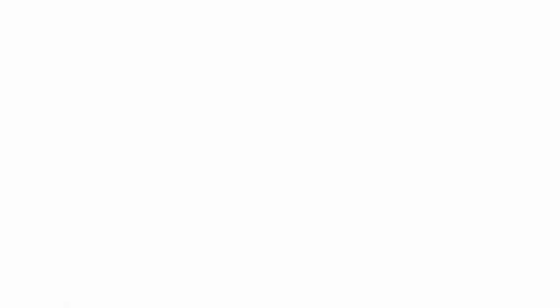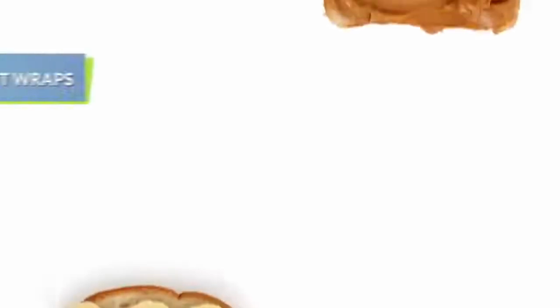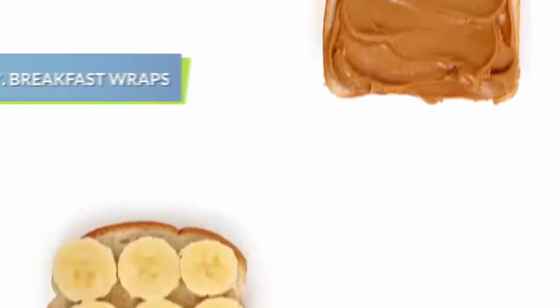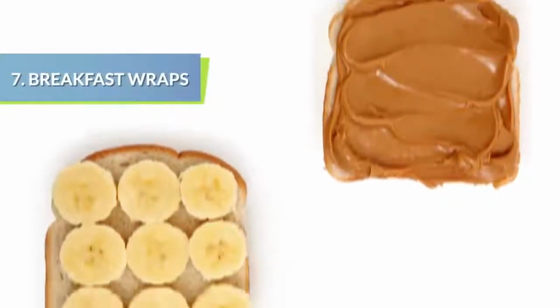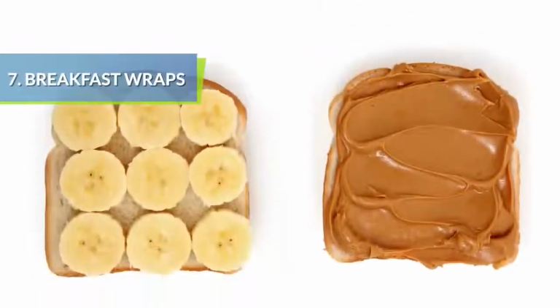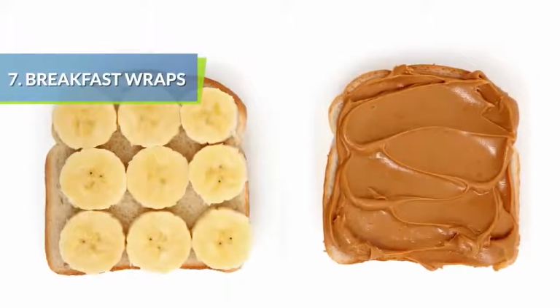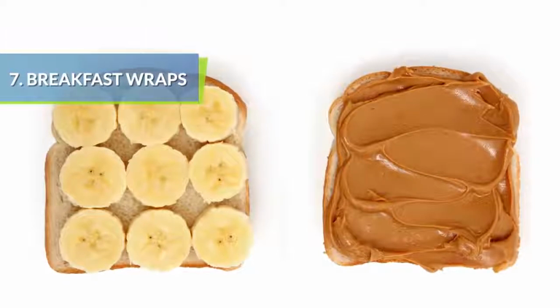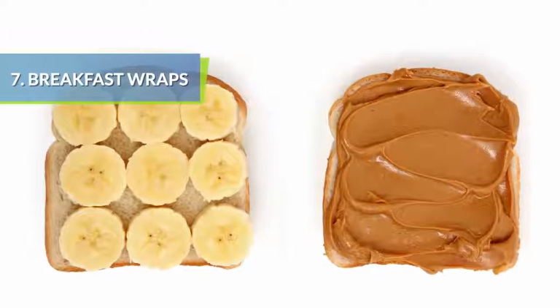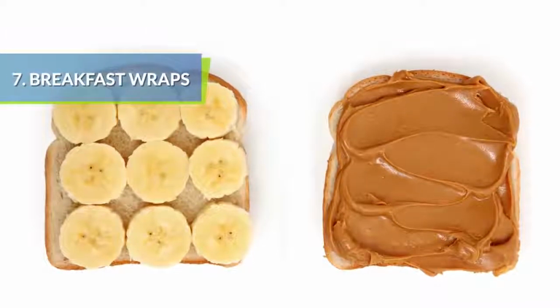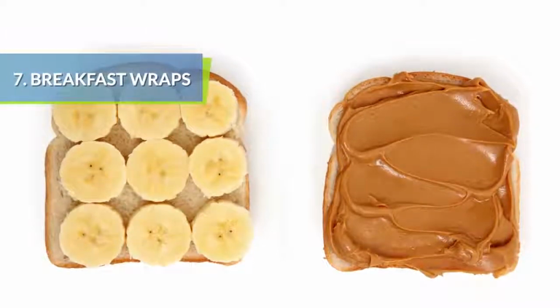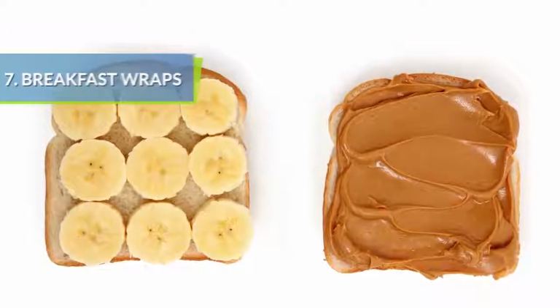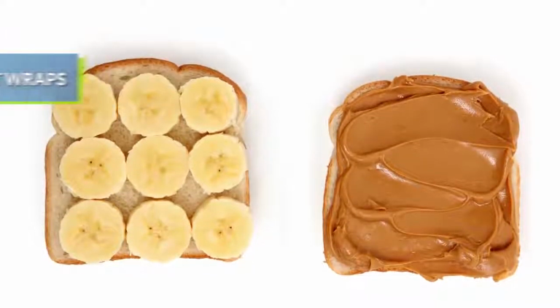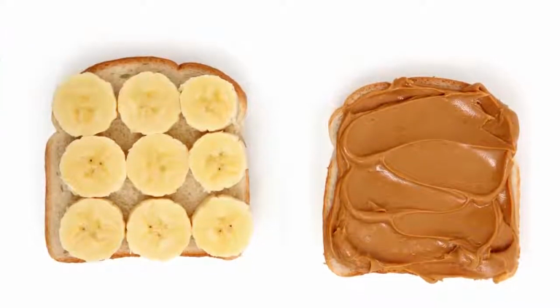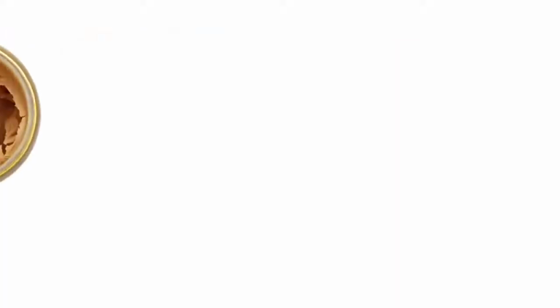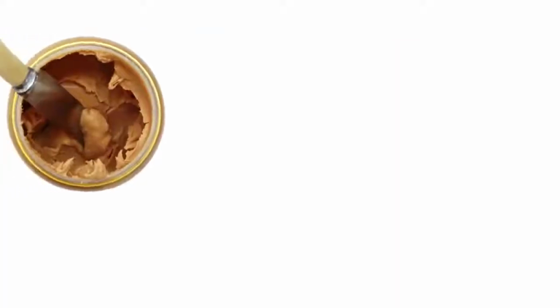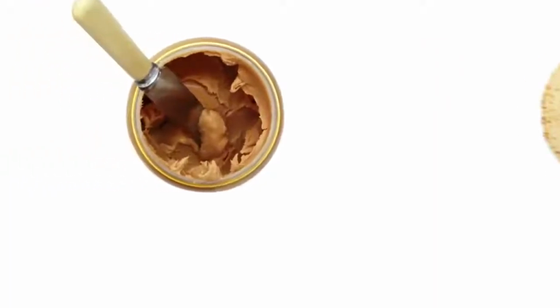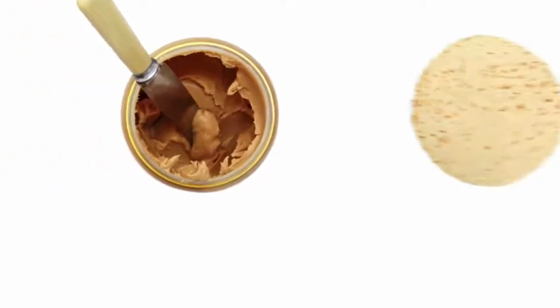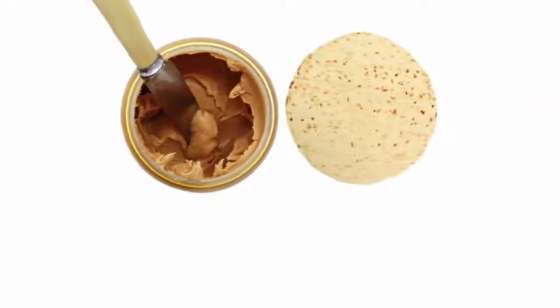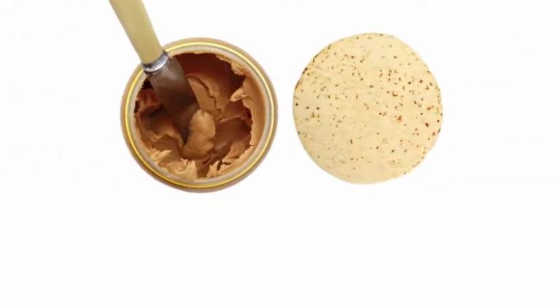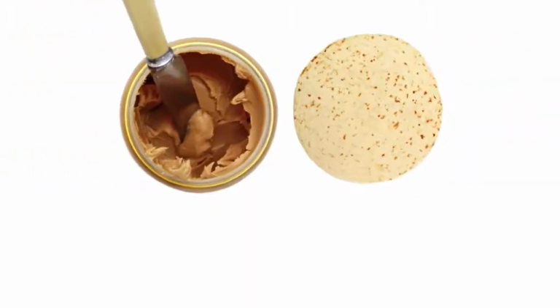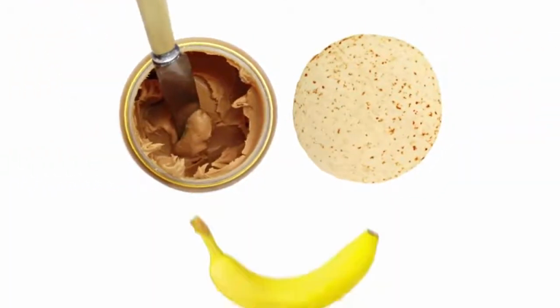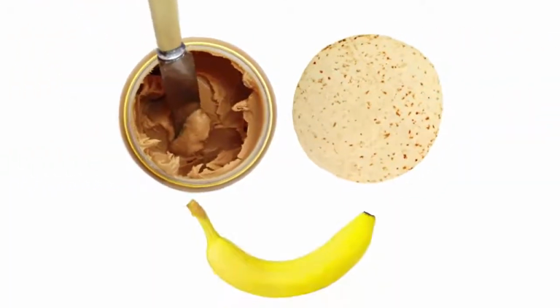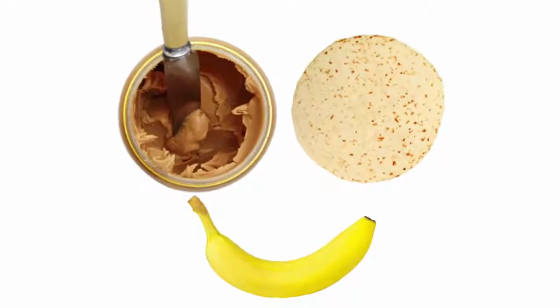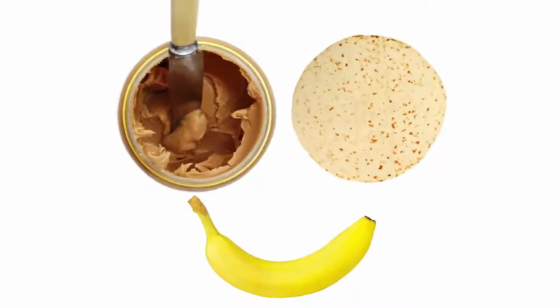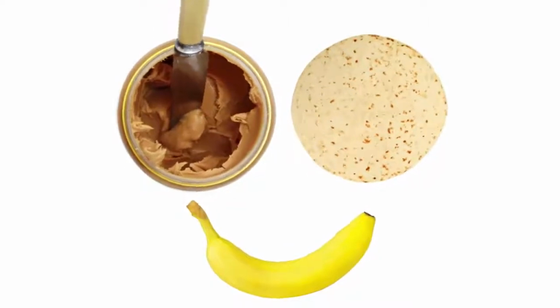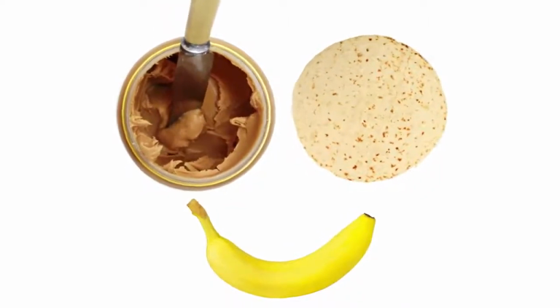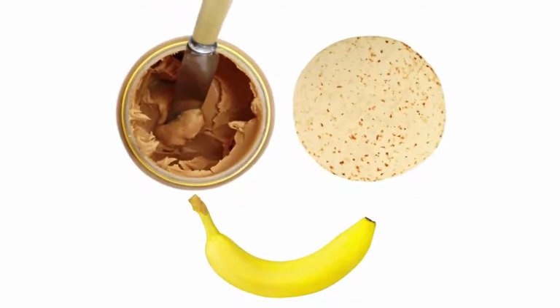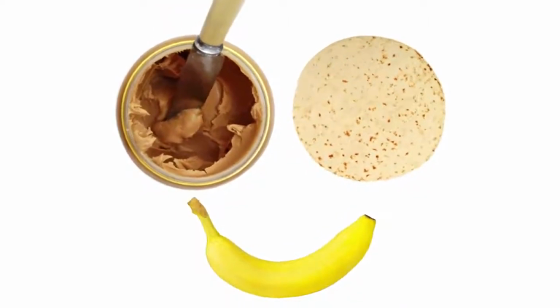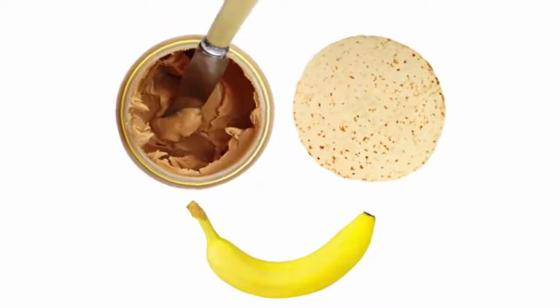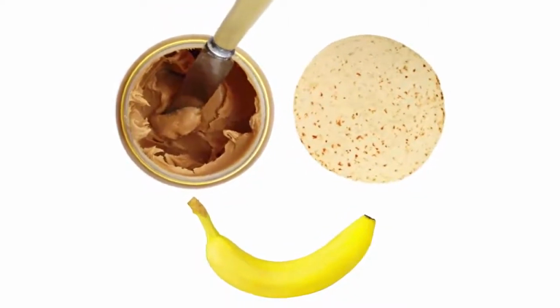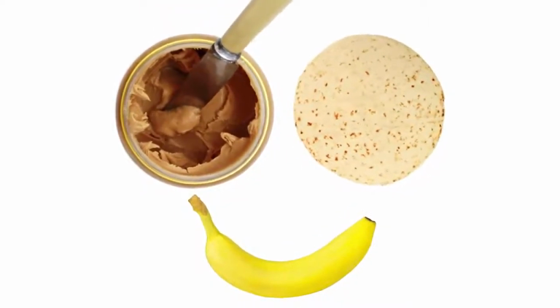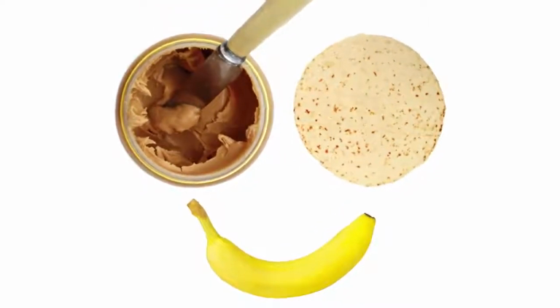If your kids dislike peanut butter and banana sandwiches, try putting it in a wrap for a fun change. Use whole wheat wraps and try a variety of options with anything from eggs to sliced up apples and cheese.